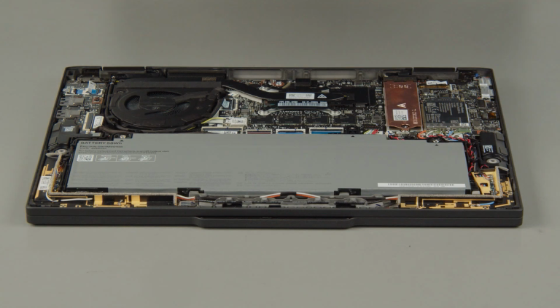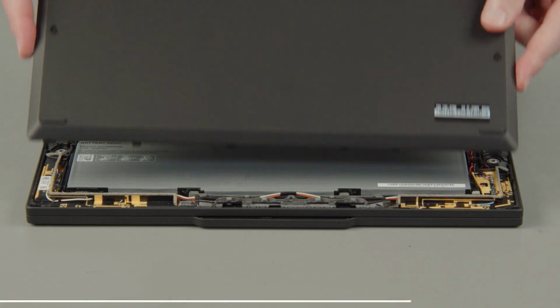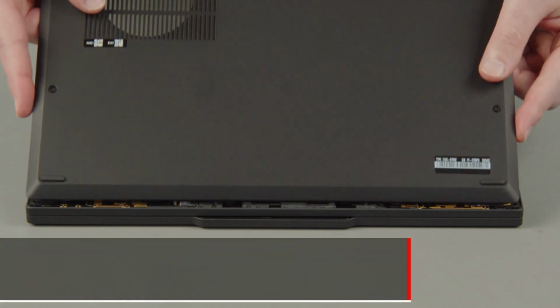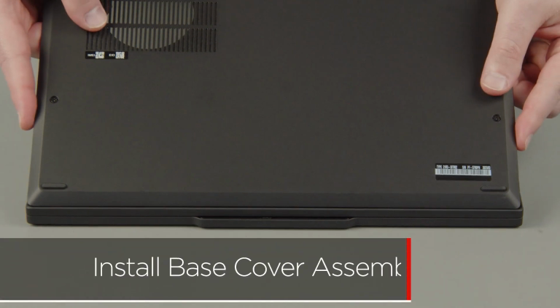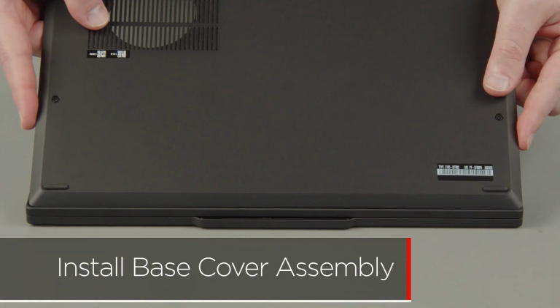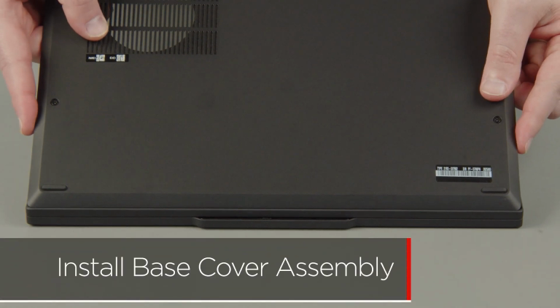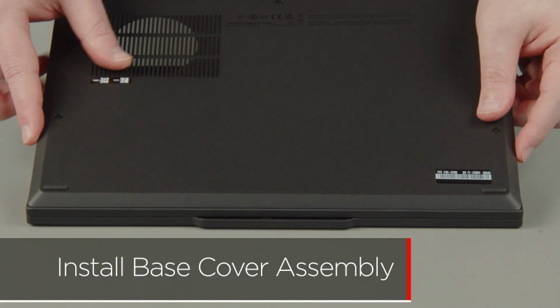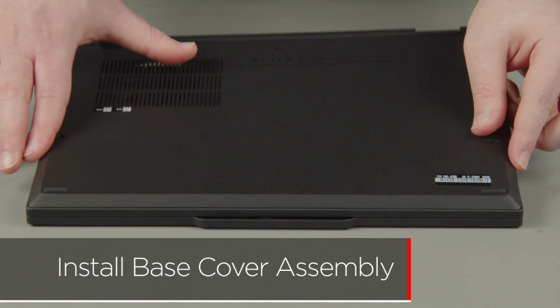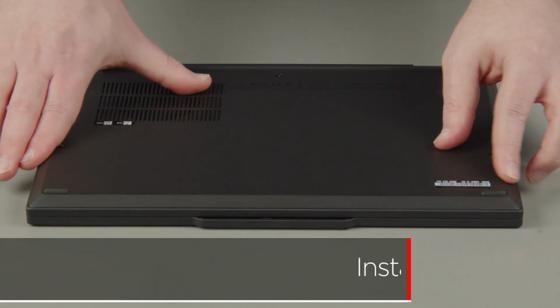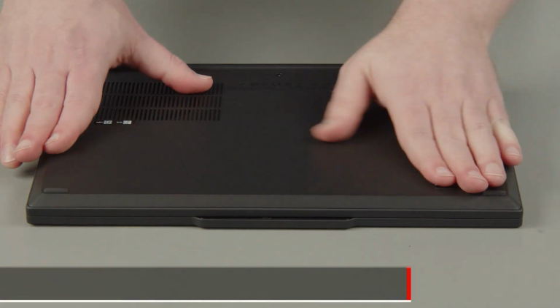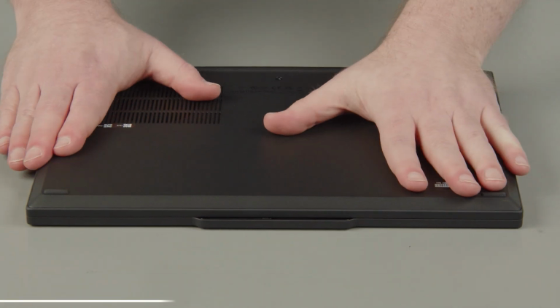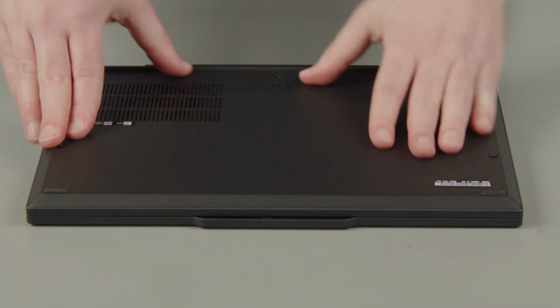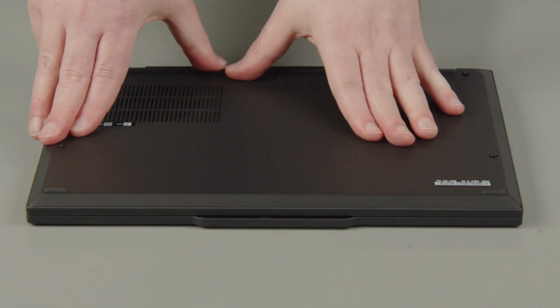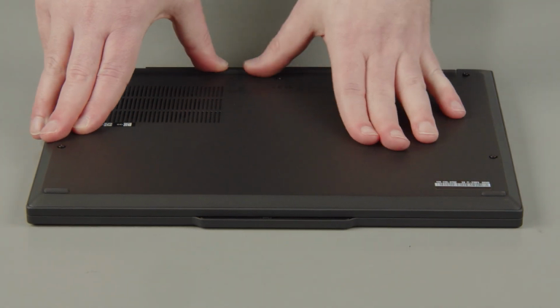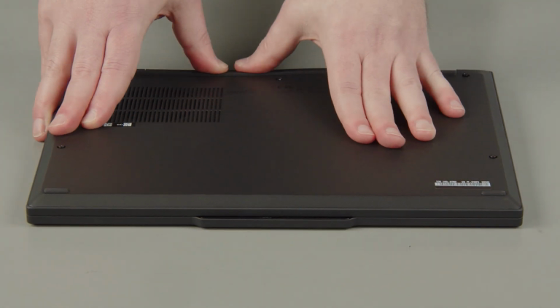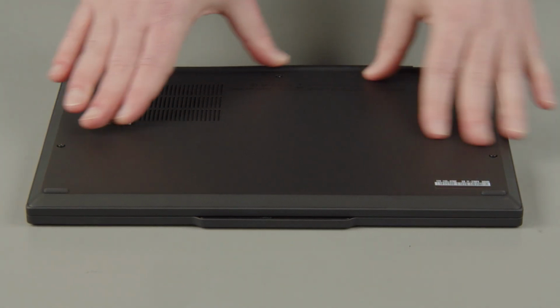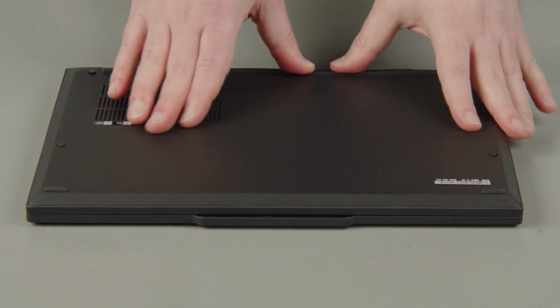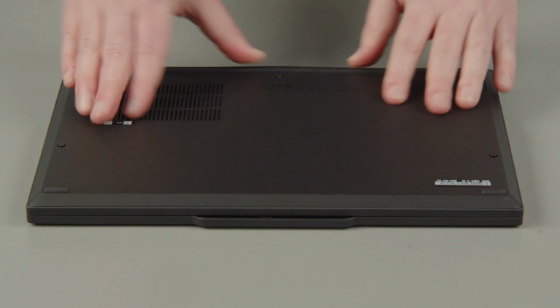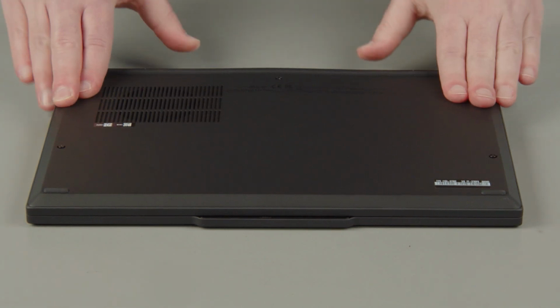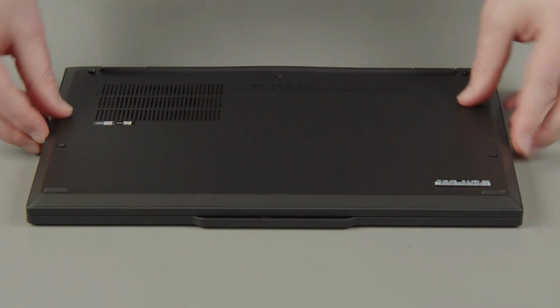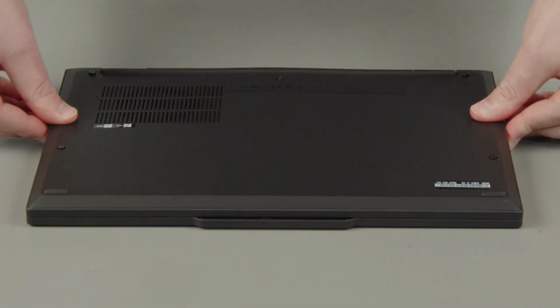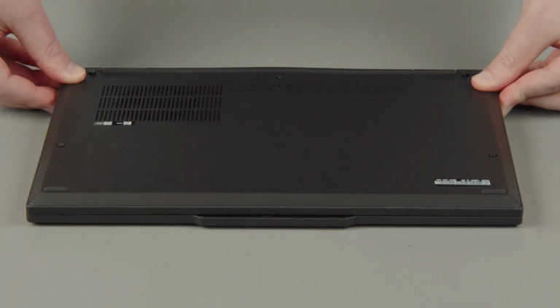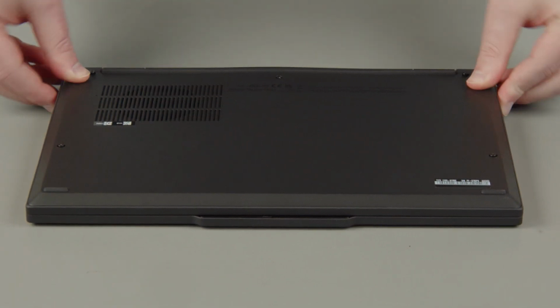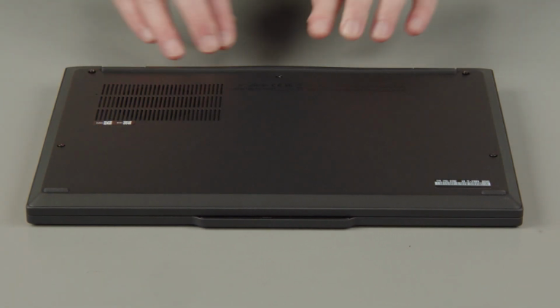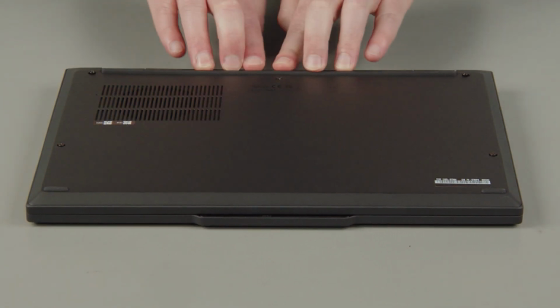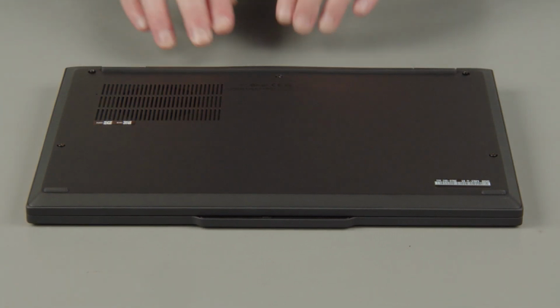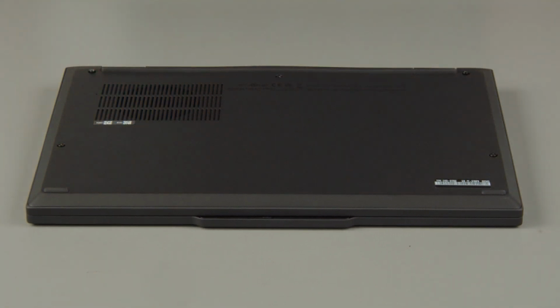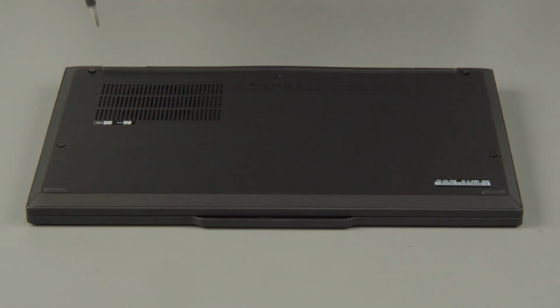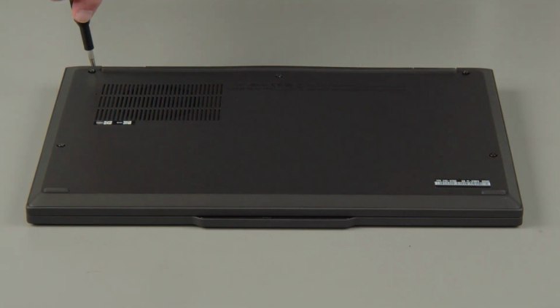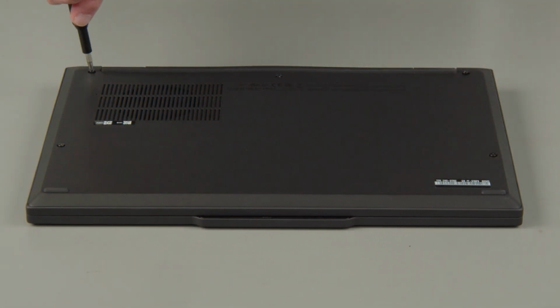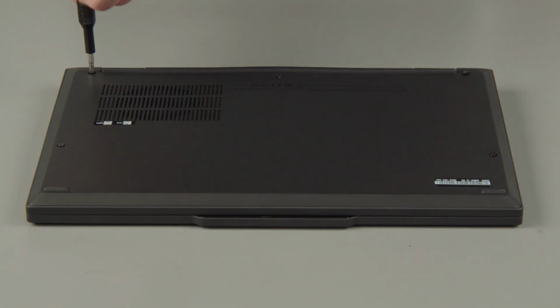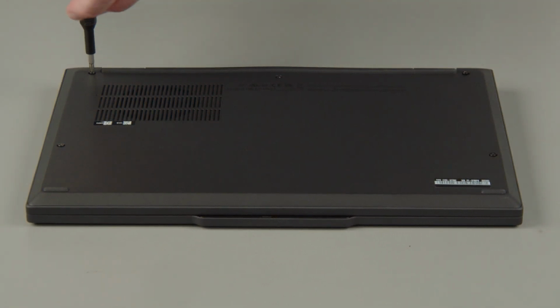Place the cover onto the chassis, inserting the edge opposite the hinges first, and press down around the edges to secure the clips. Tighten 5 captive screws.